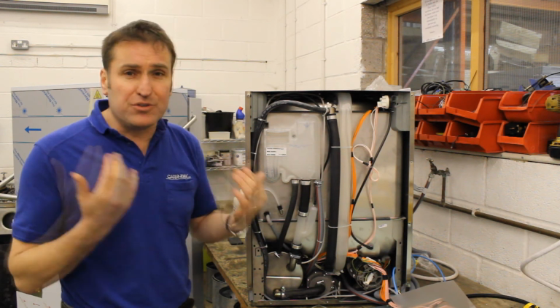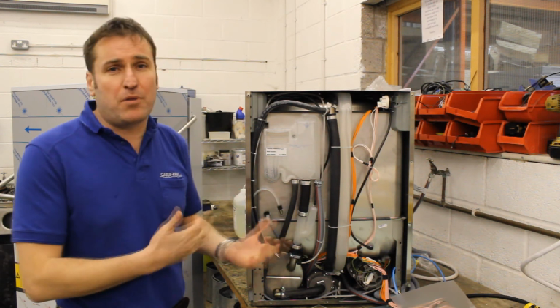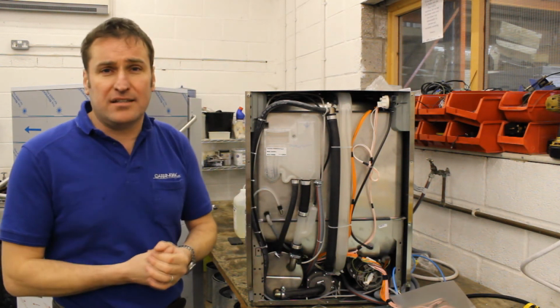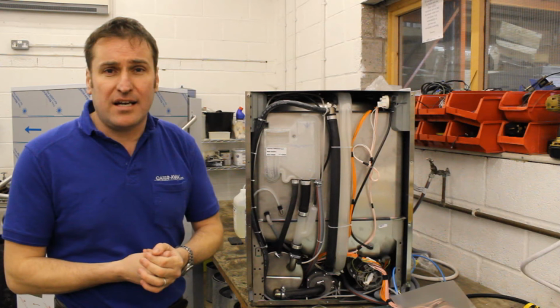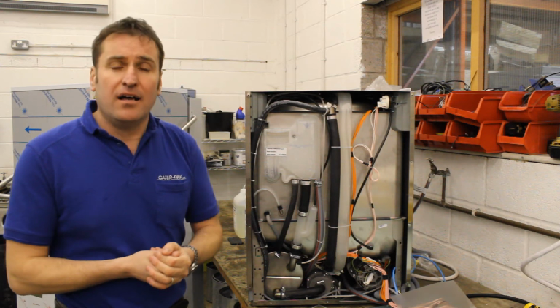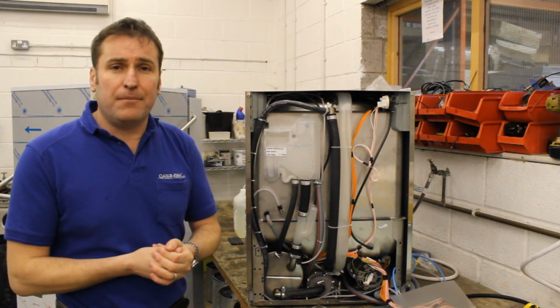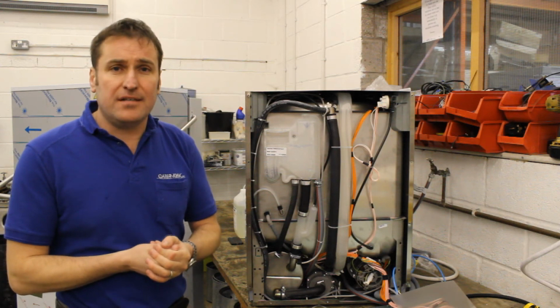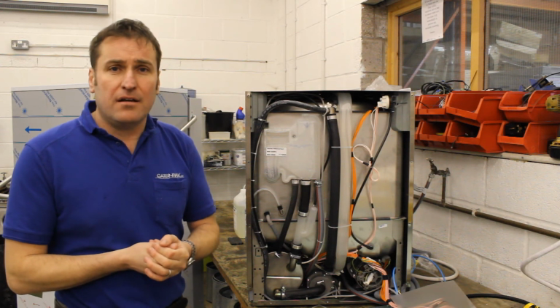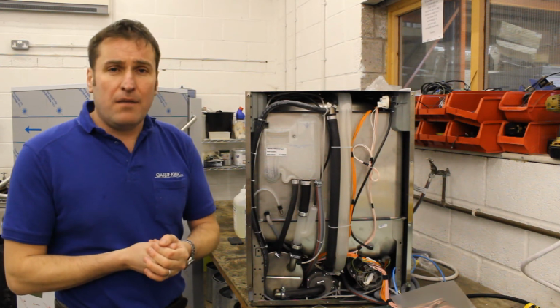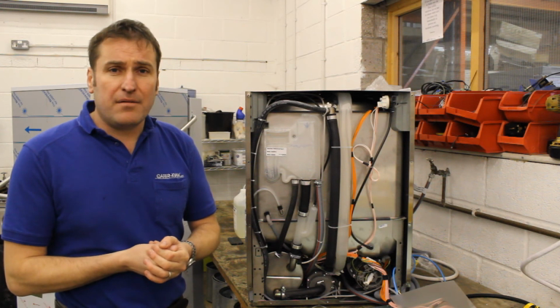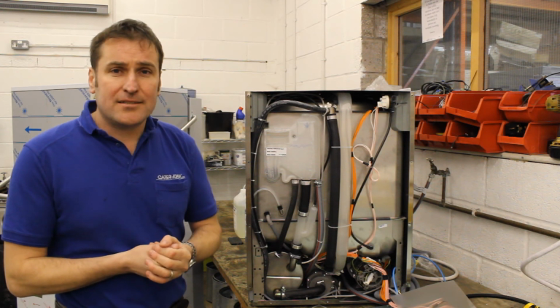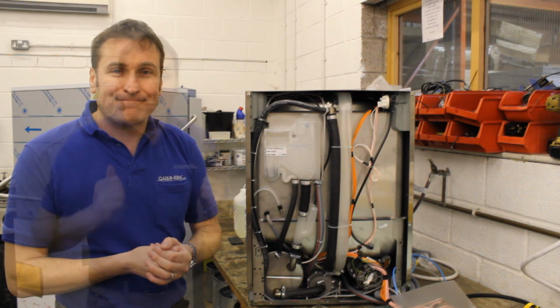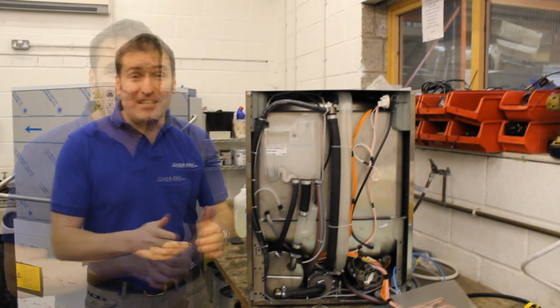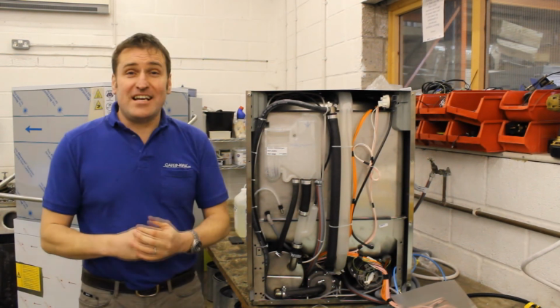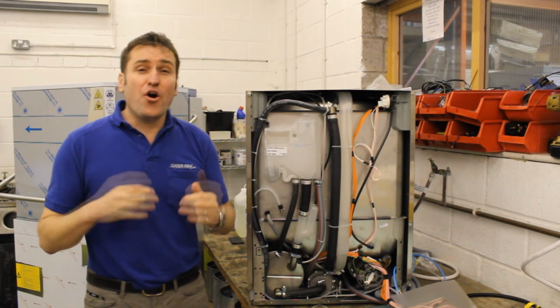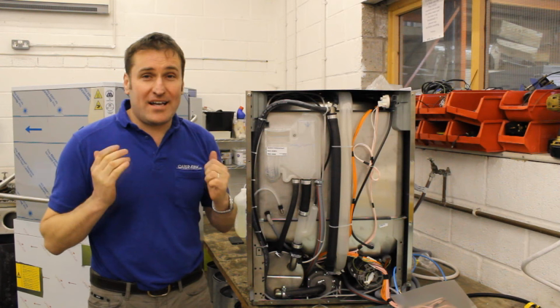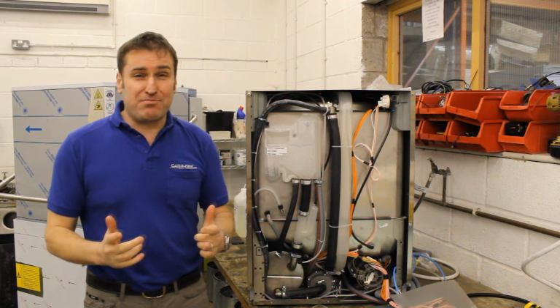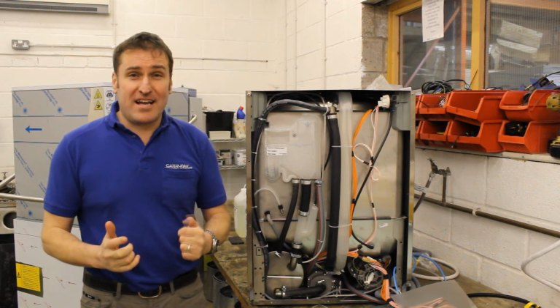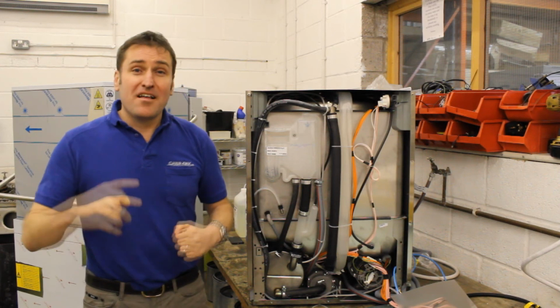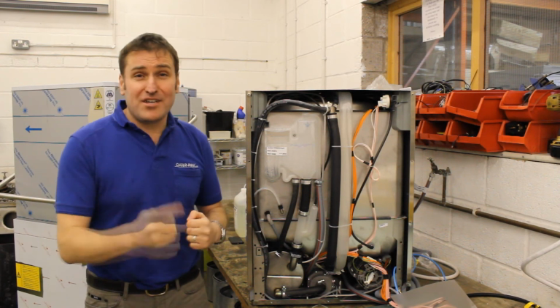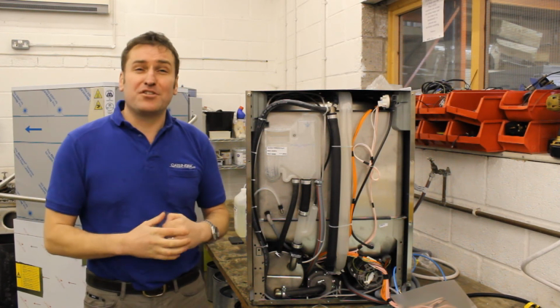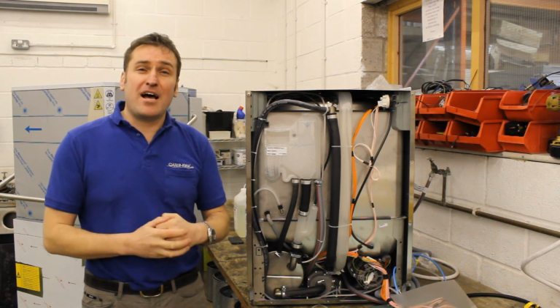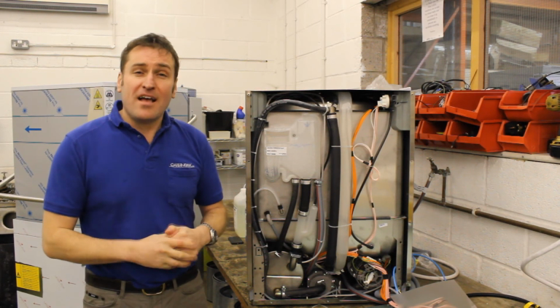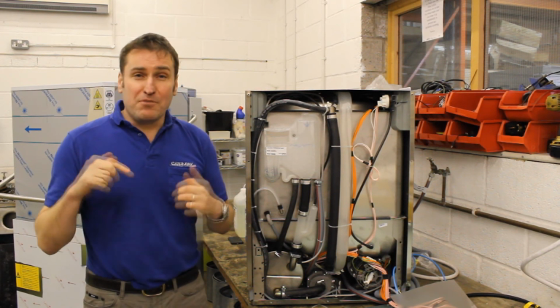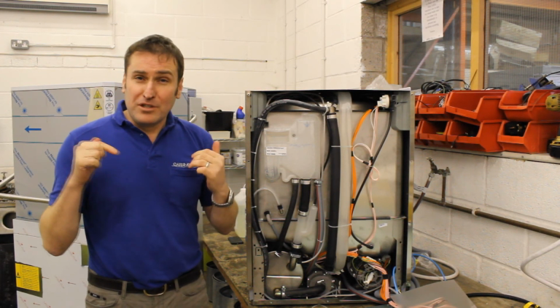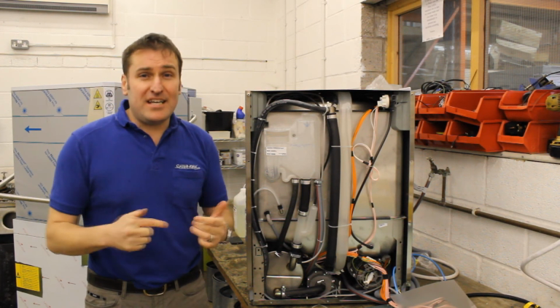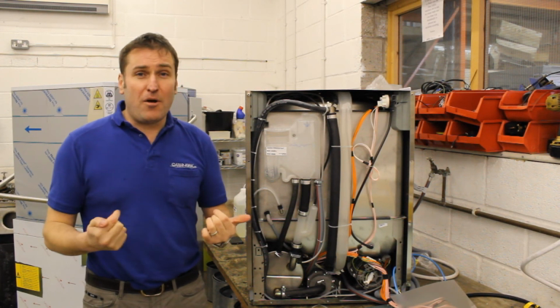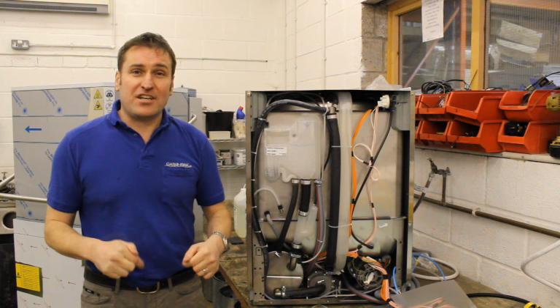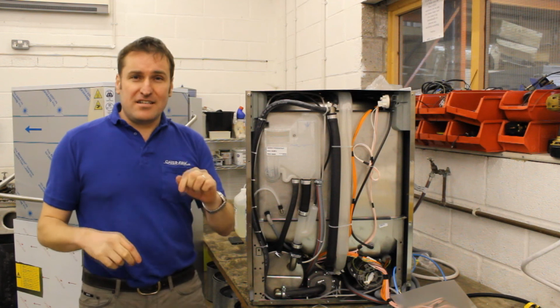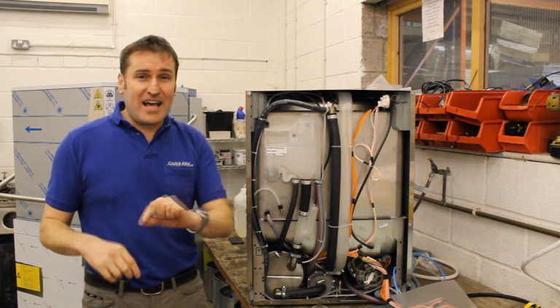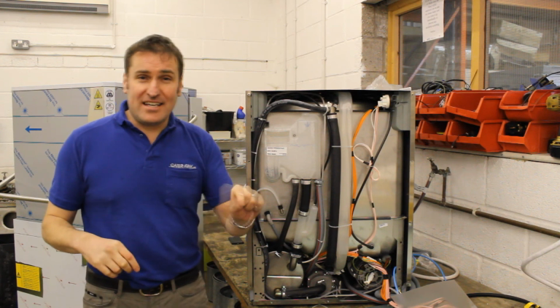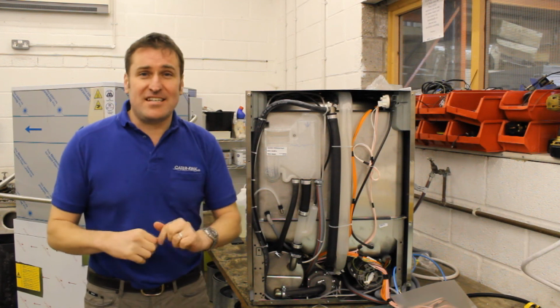That's why the price difference is normally about three or four hundred pounds more for one with a brake tank. You must have a brake tank these days, and you need to bear that in mind. Thank you for listening — I hope that explains brake tanks. Thank you for subscribing and we would love to hear your comments, and if you like it give us a tick.